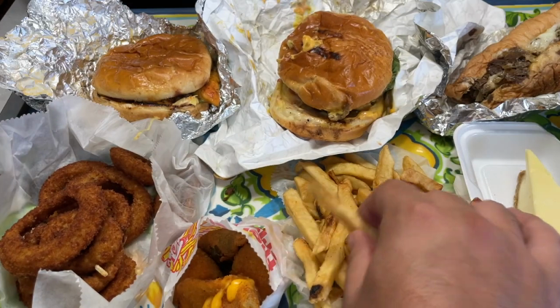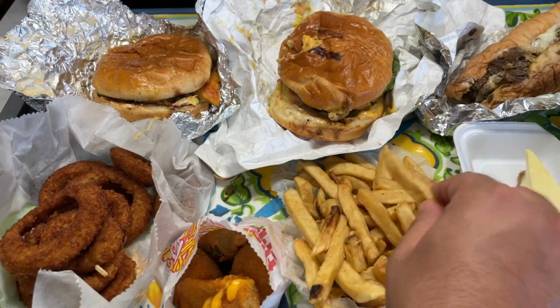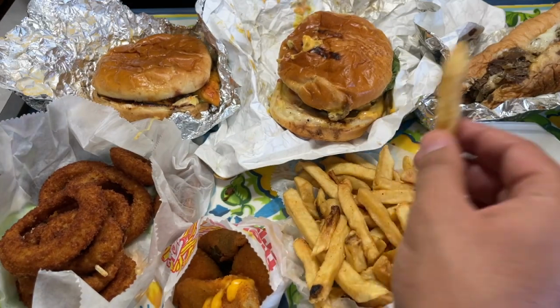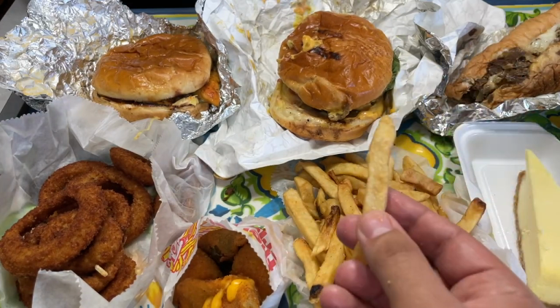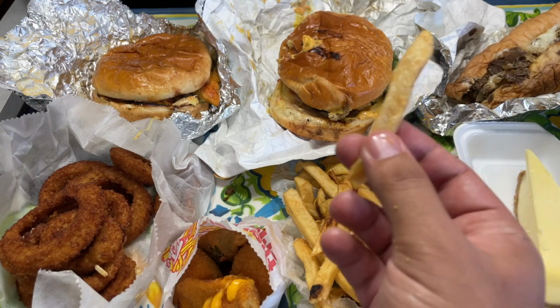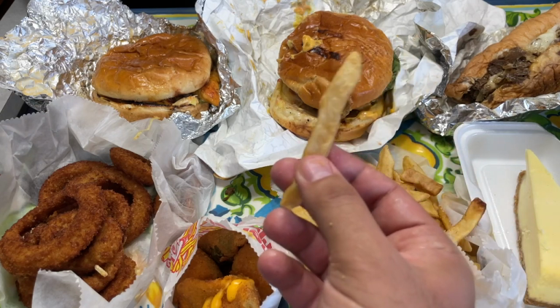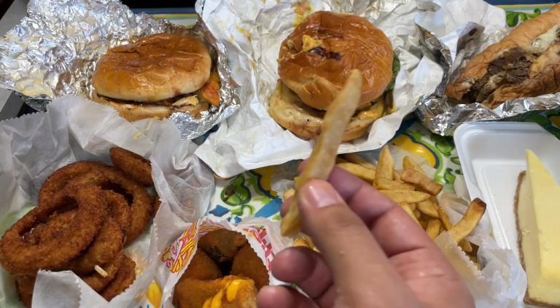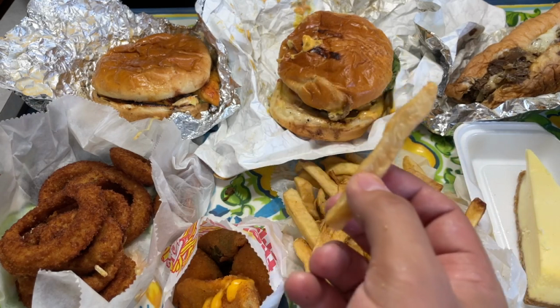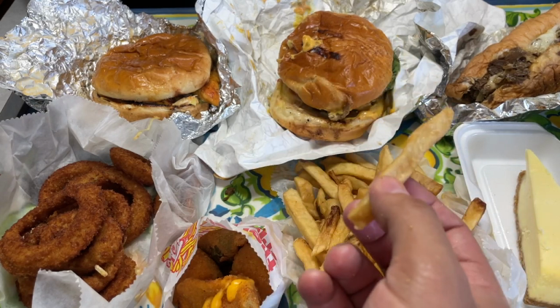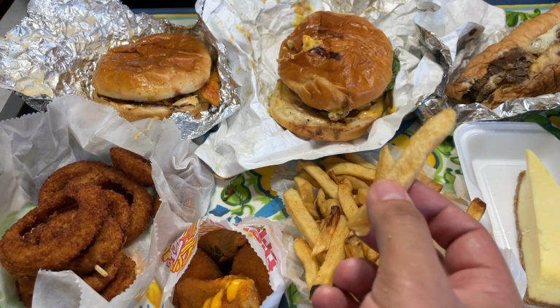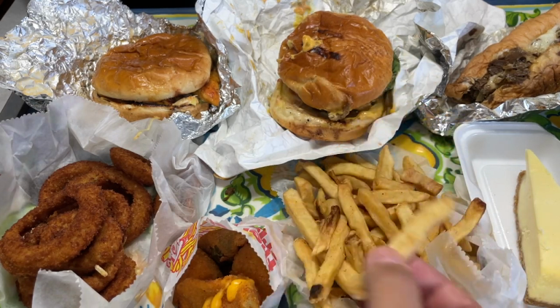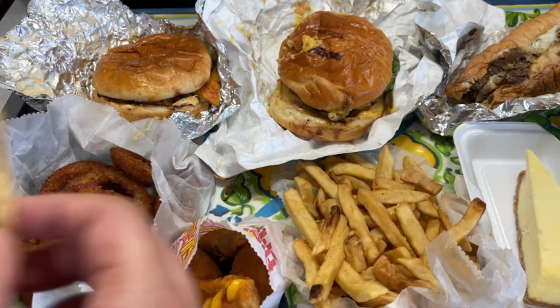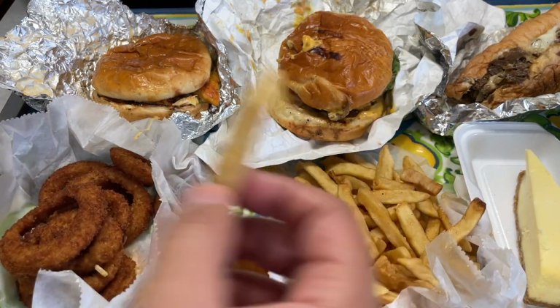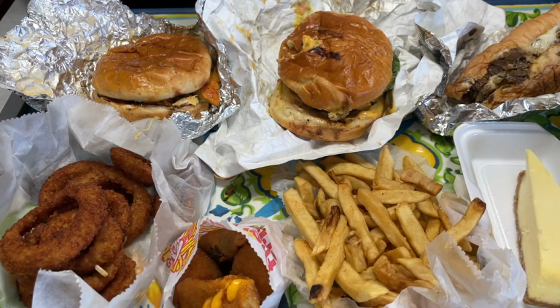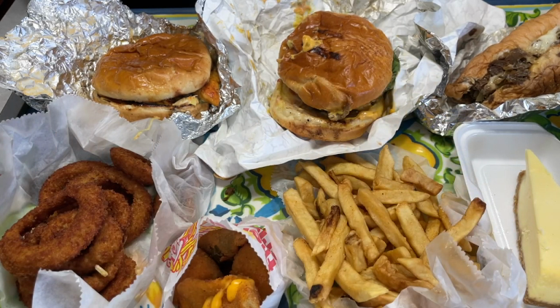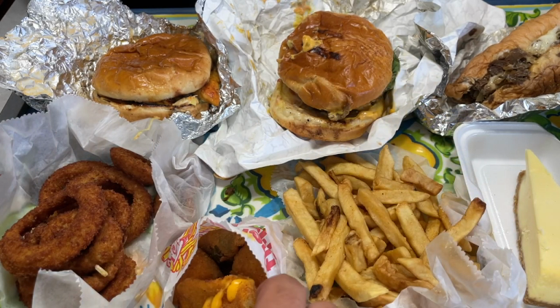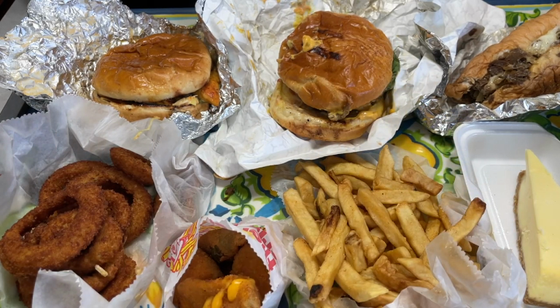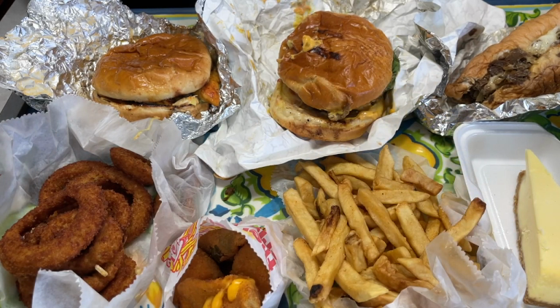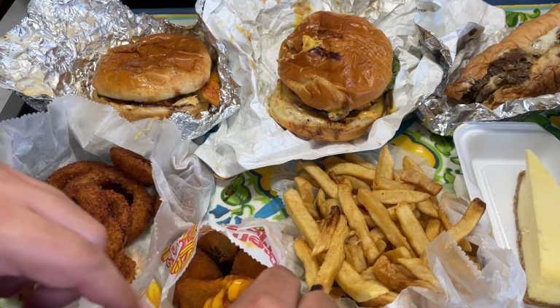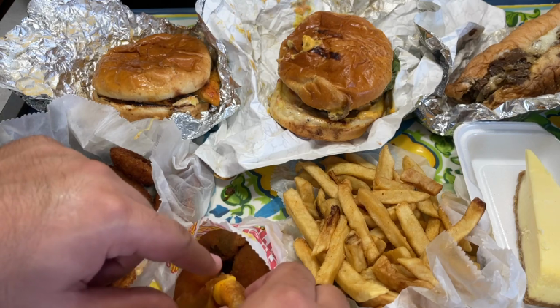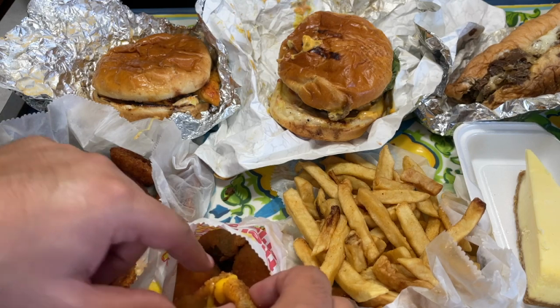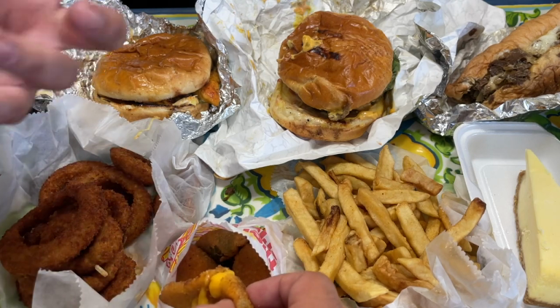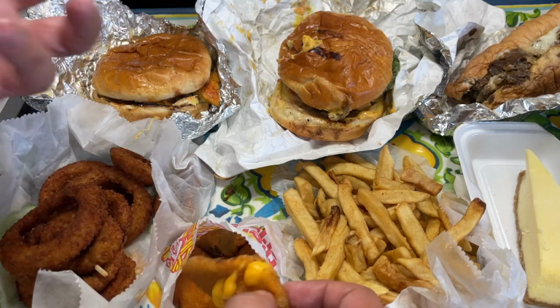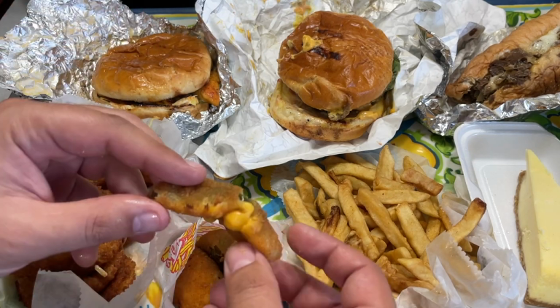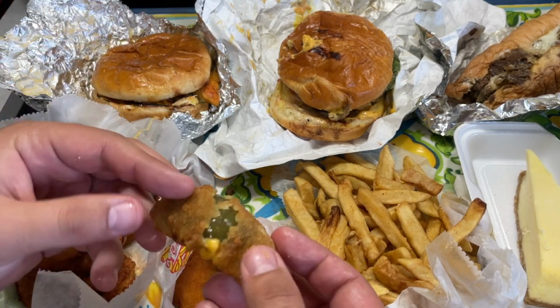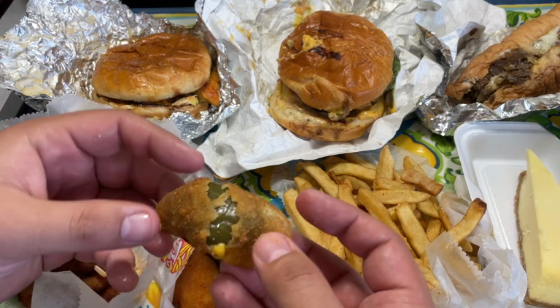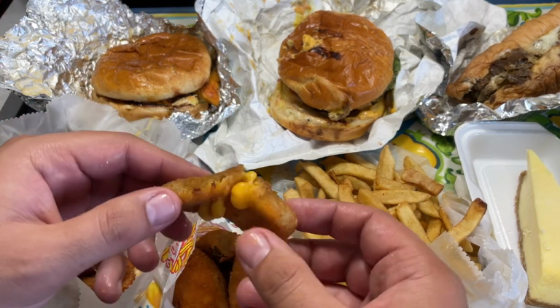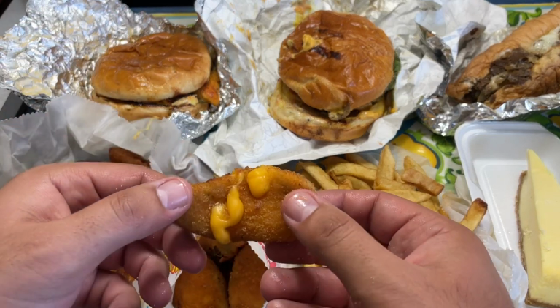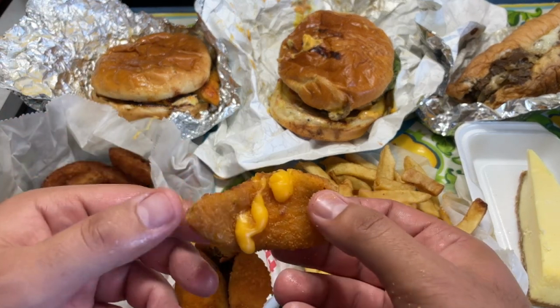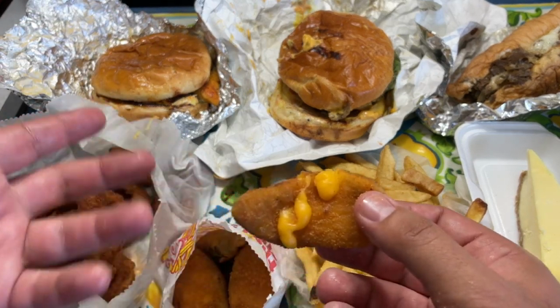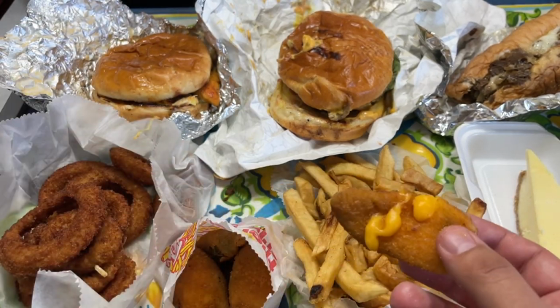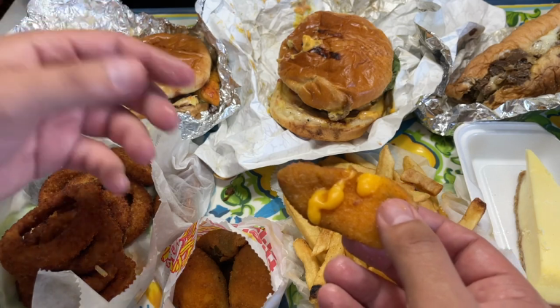Let's take a break here and try their fries. Now they've been sitting in the car for a while. Bismillah. Alhamdulillah — average fries, fluffy, more on the fluffy side, not fitting for those who prefer crispy.